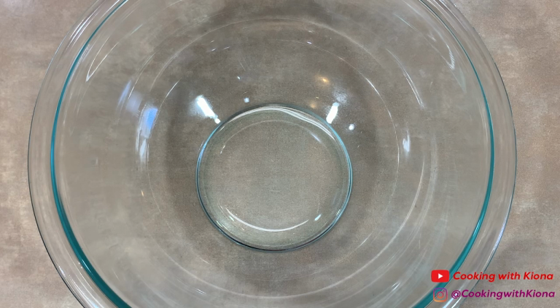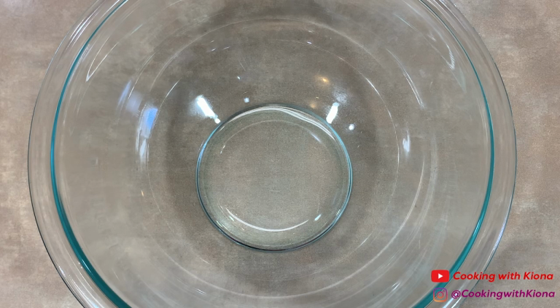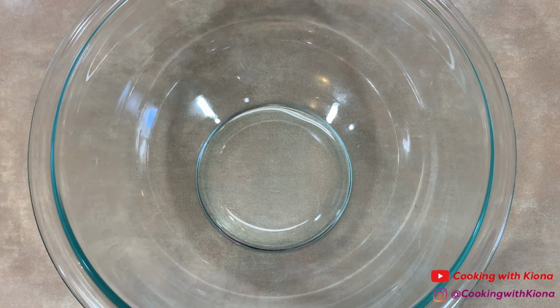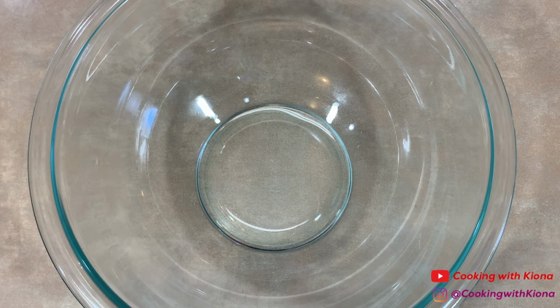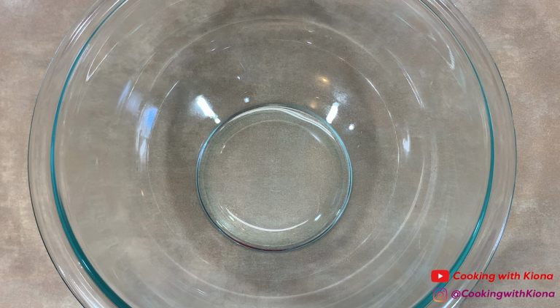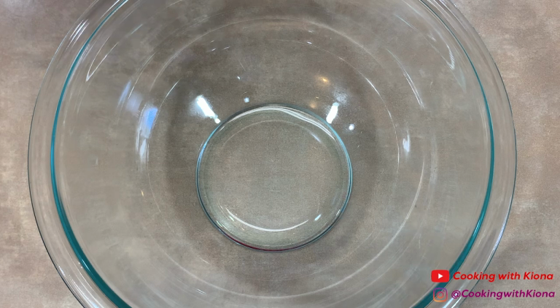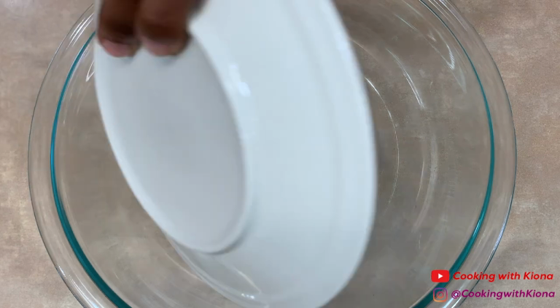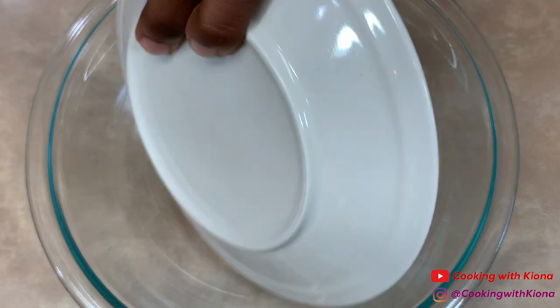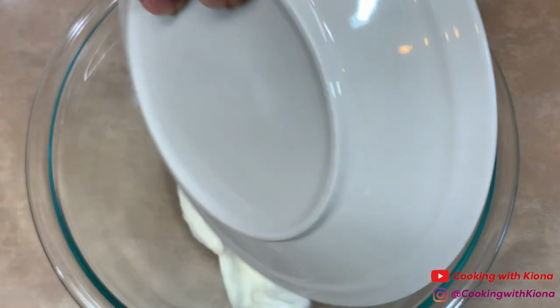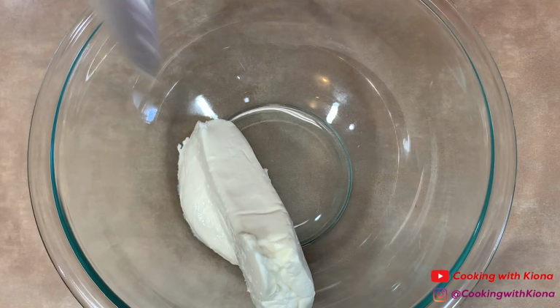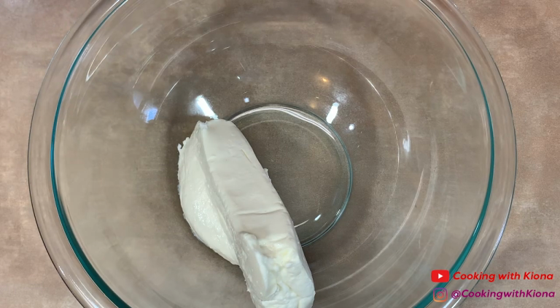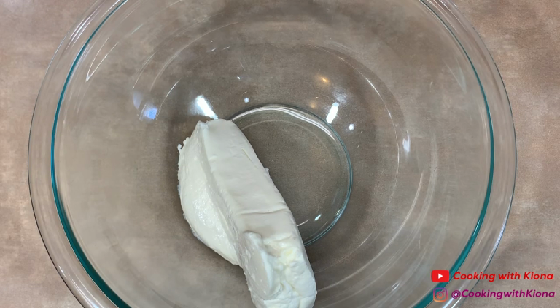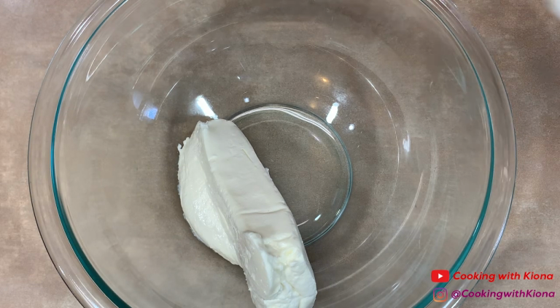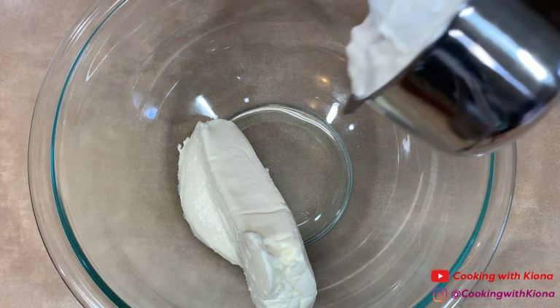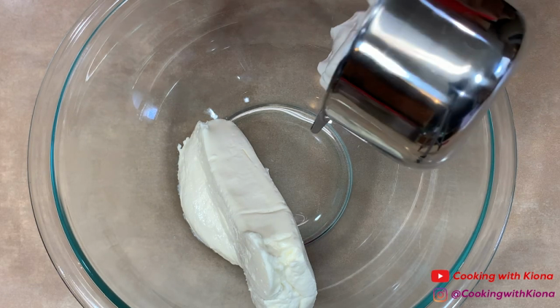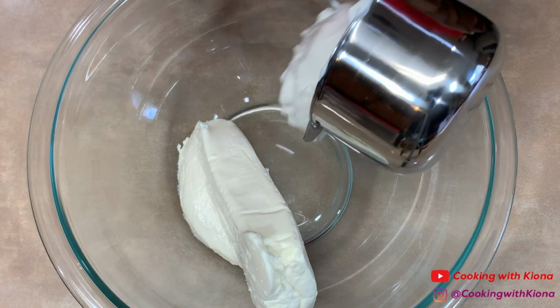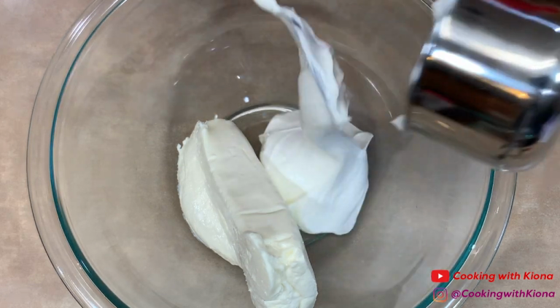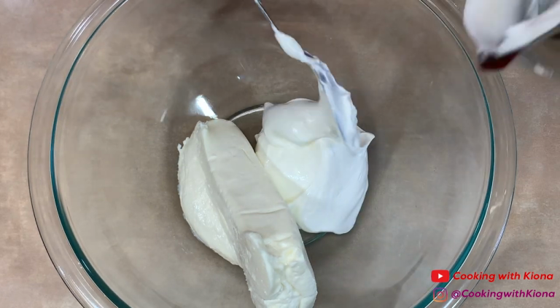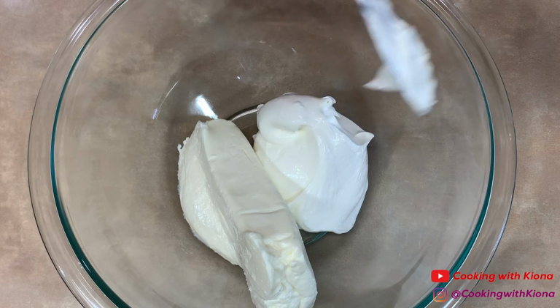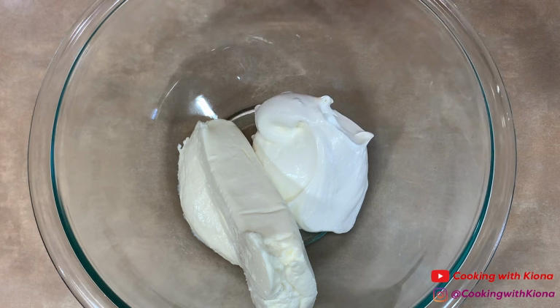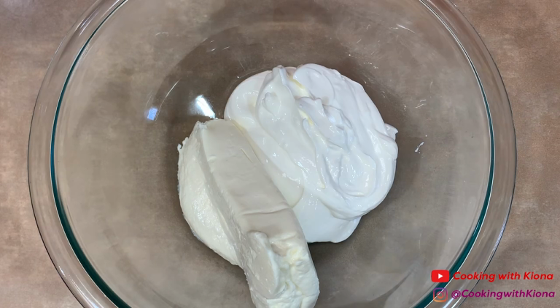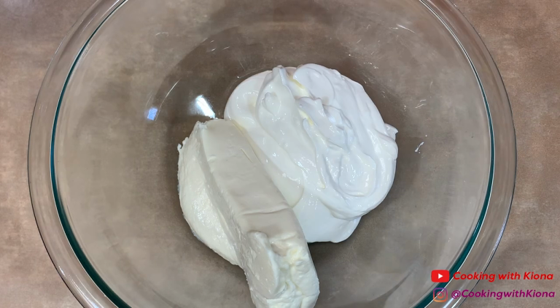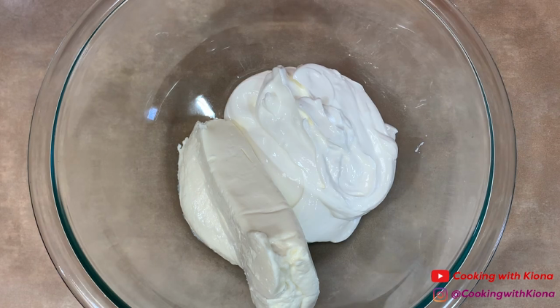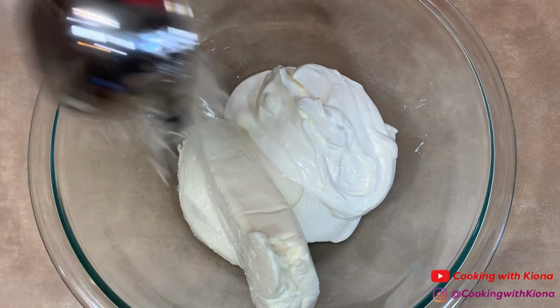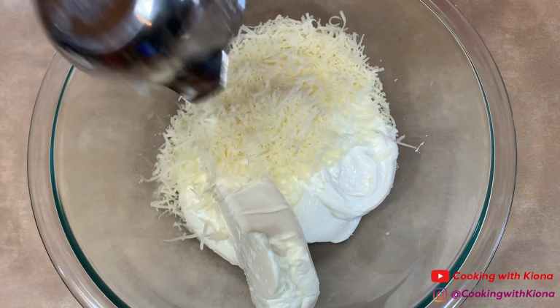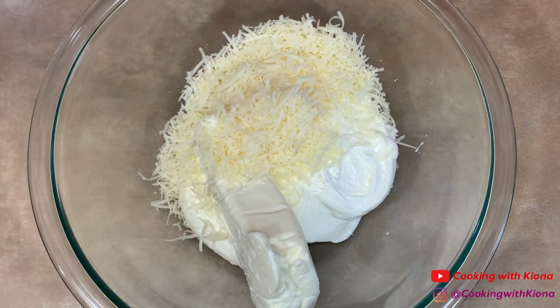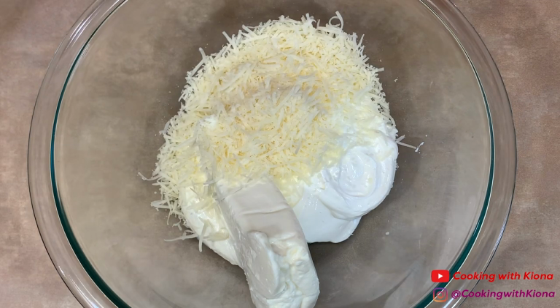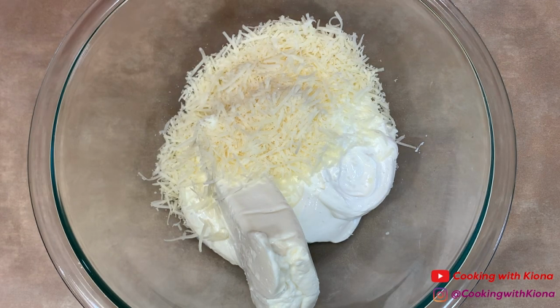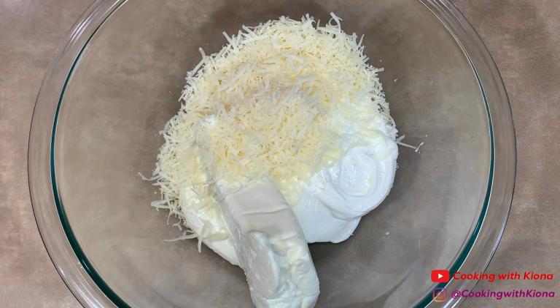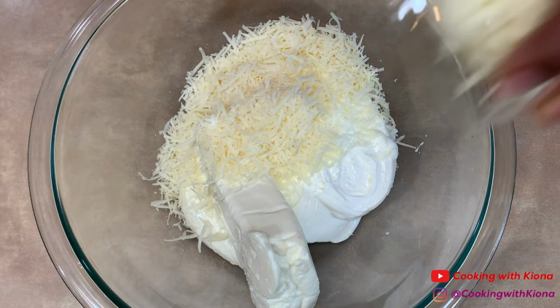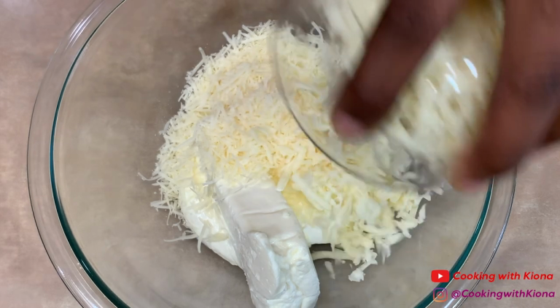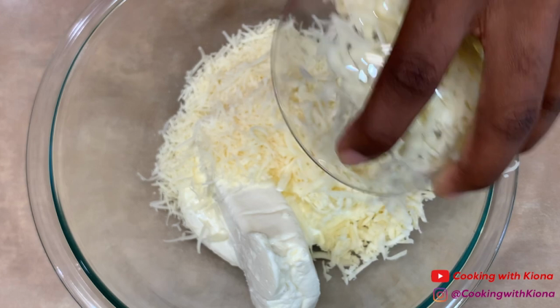Next, in a bowl, add eight ounces of cream cheese, one cup of sour cream, a half a cup of parmesan cheese, and three-fourths cup of mozzarella cheese.